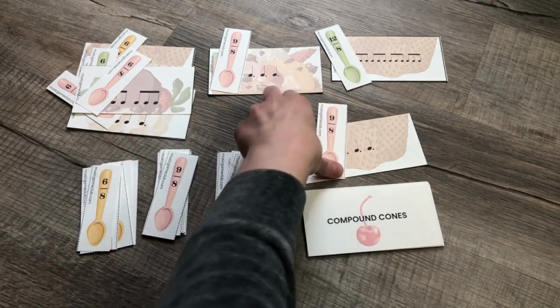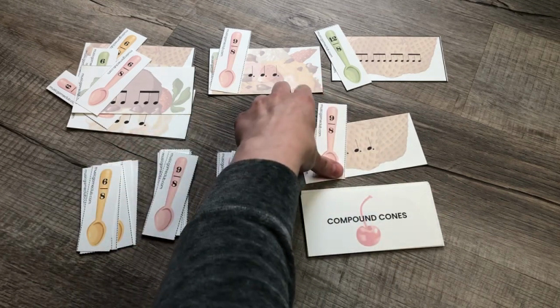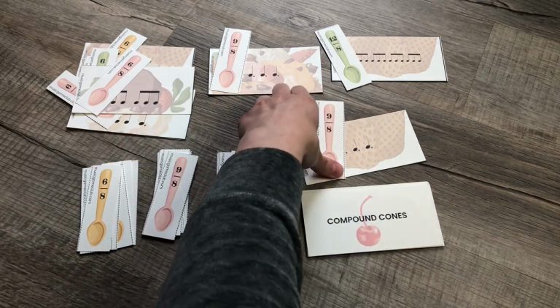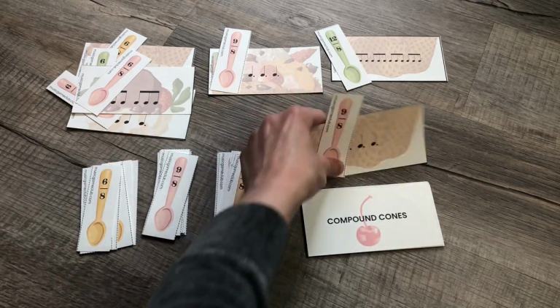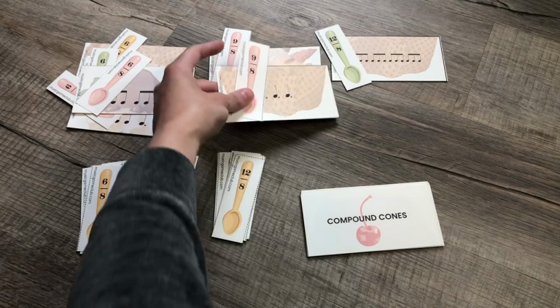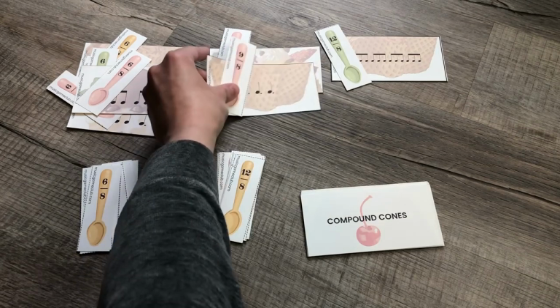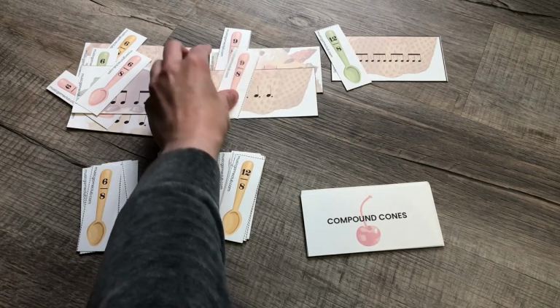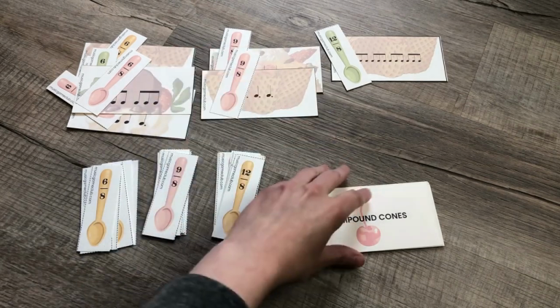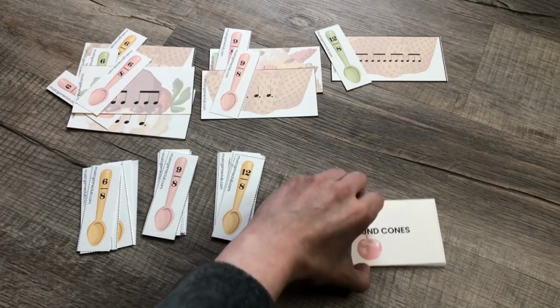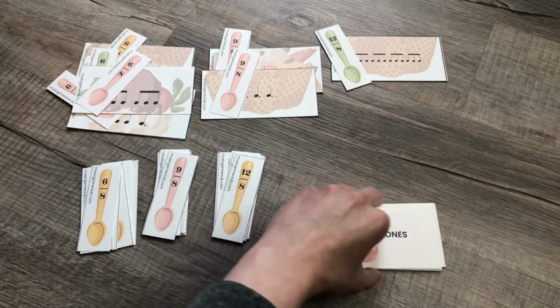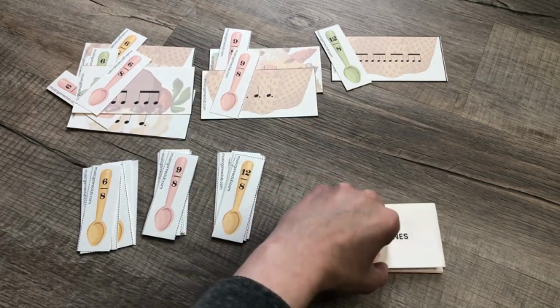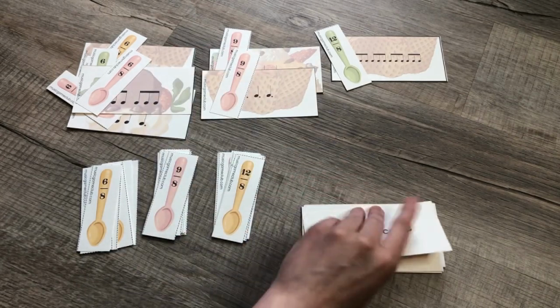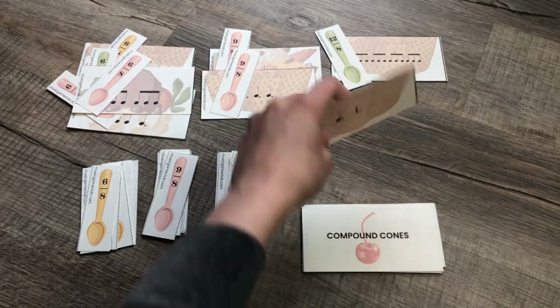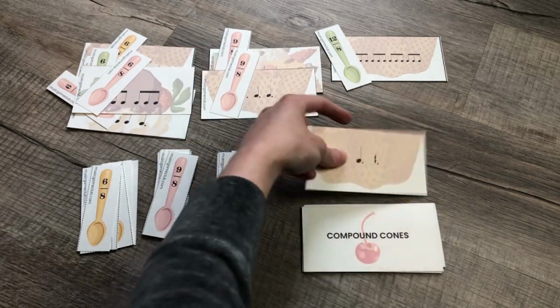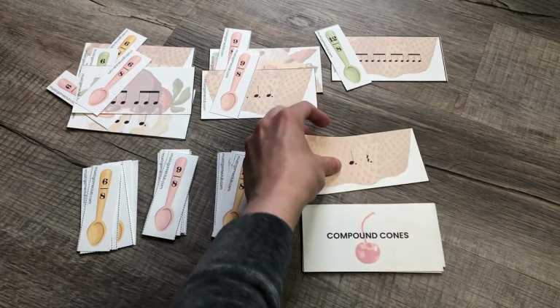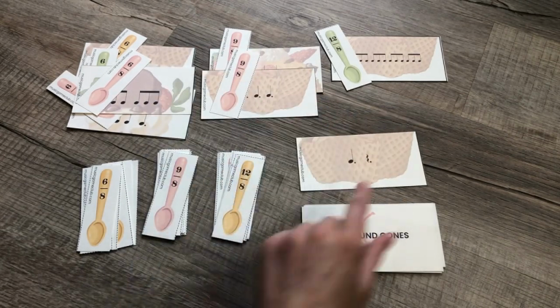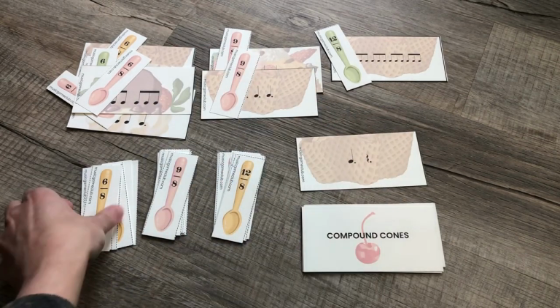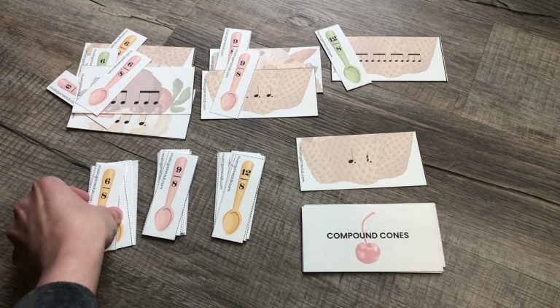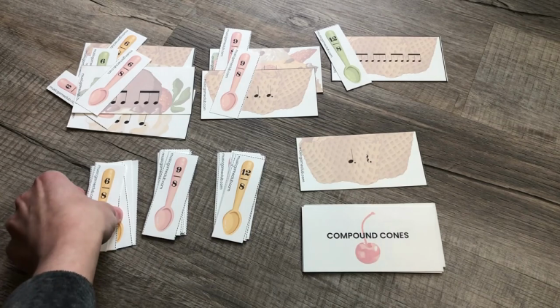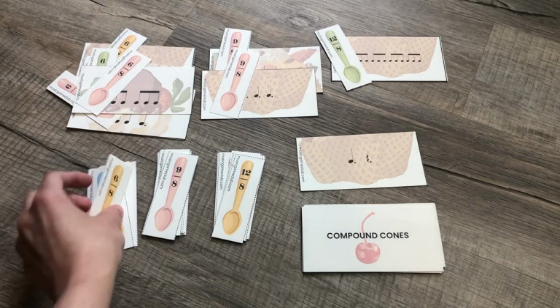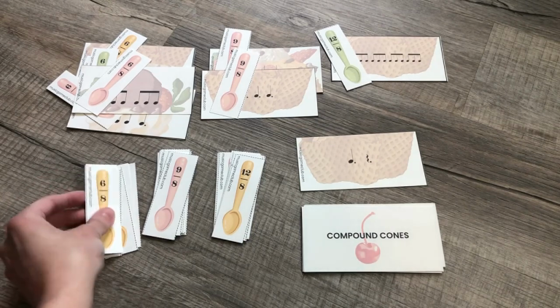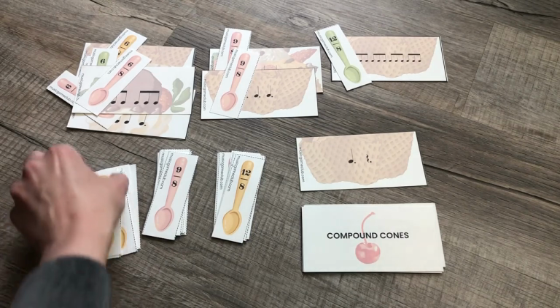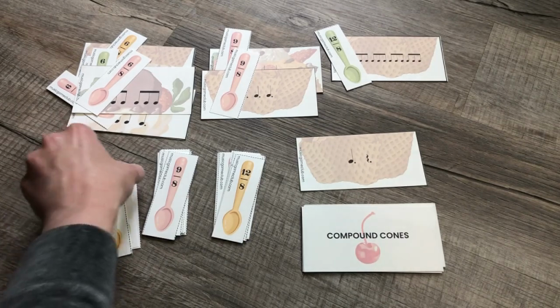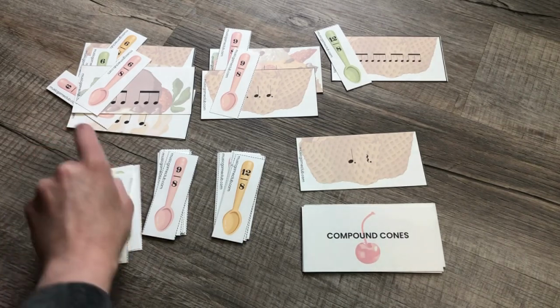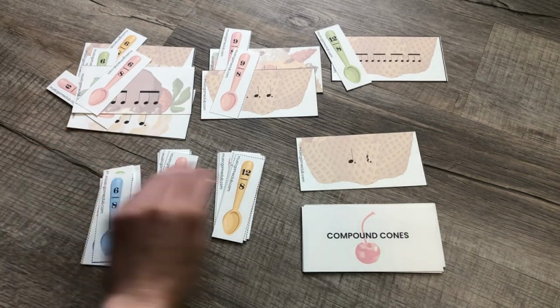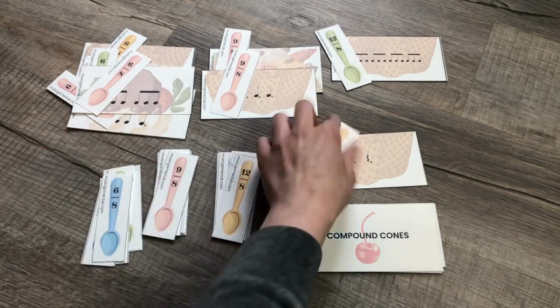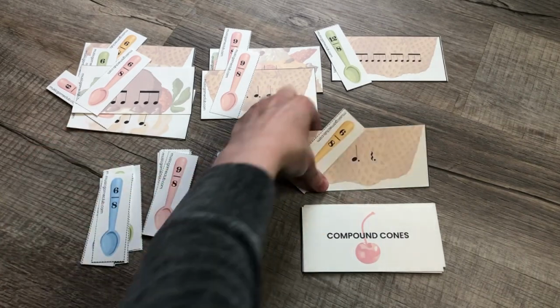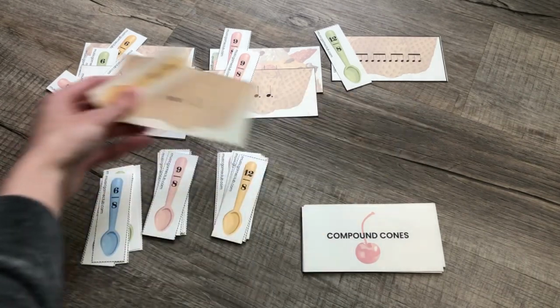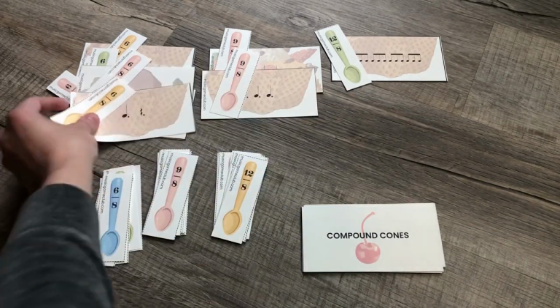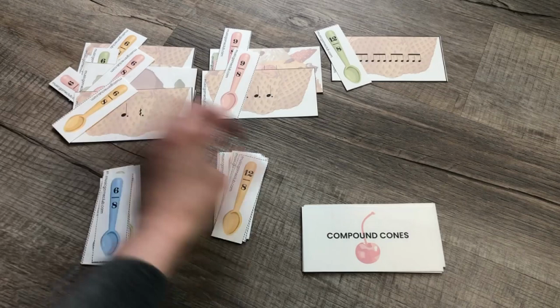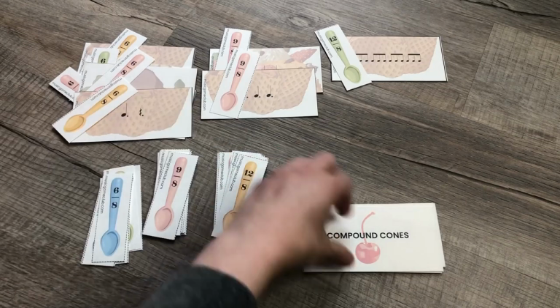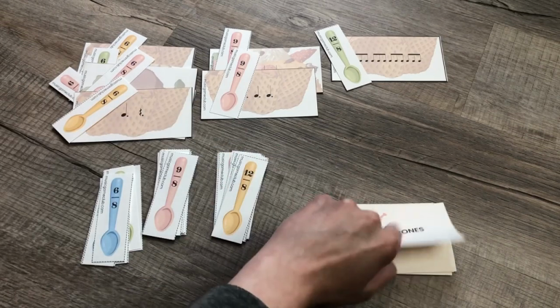You can set a timer for one minute, three minutes, five minutes. See how many cards your students can match with their spoons in the amount of time that you've given them.